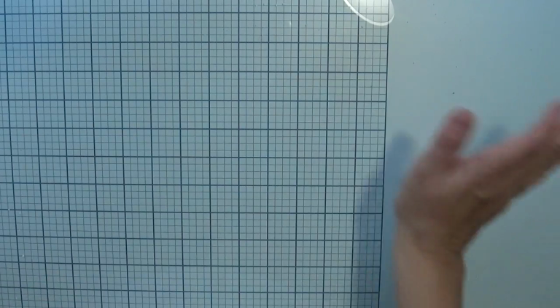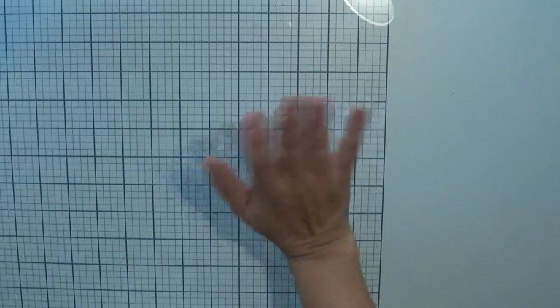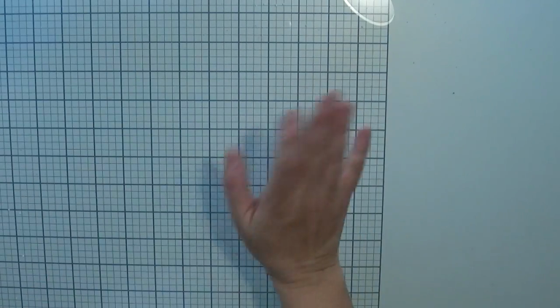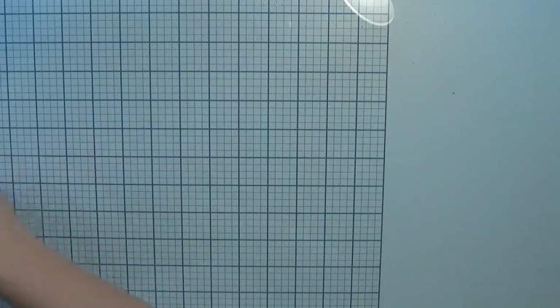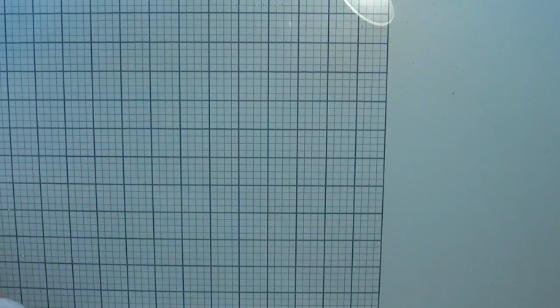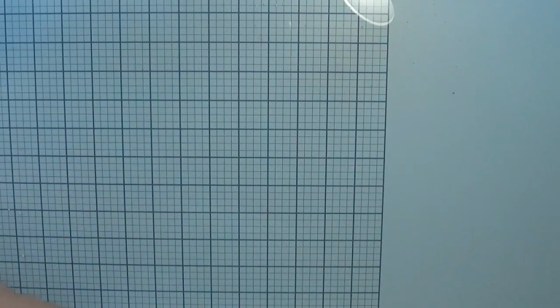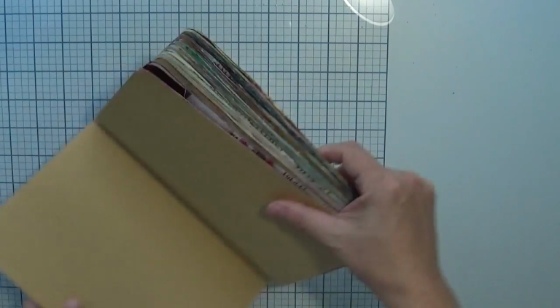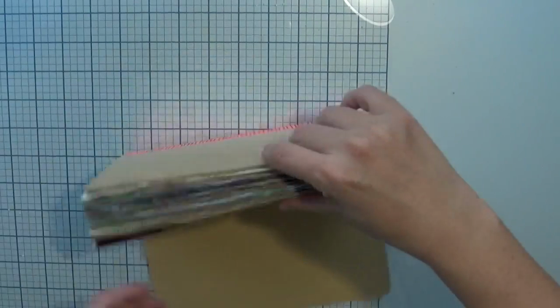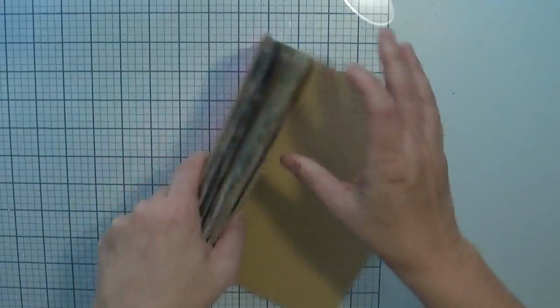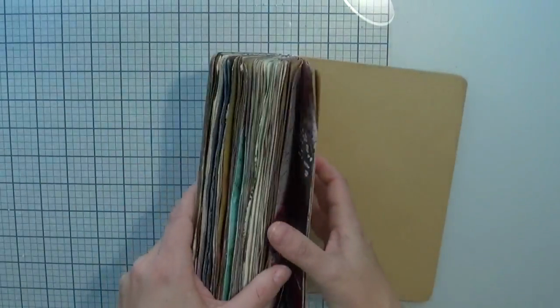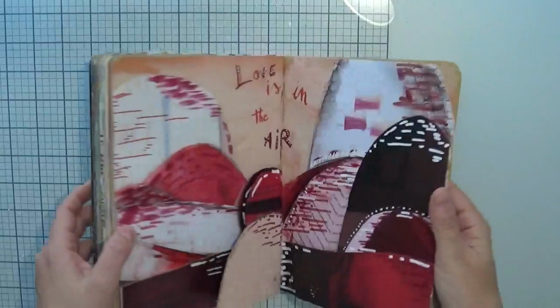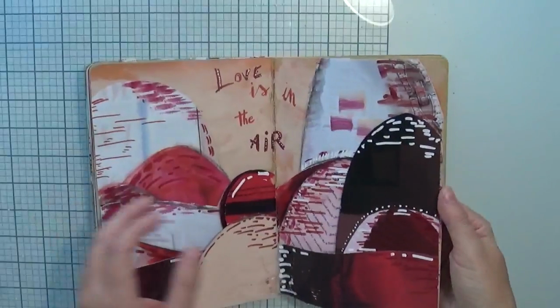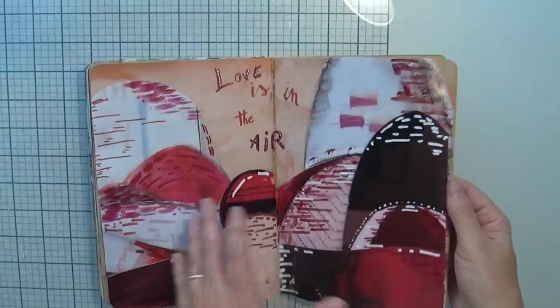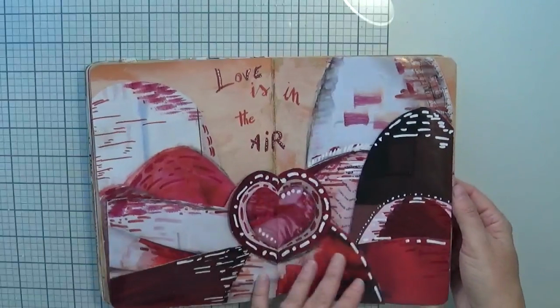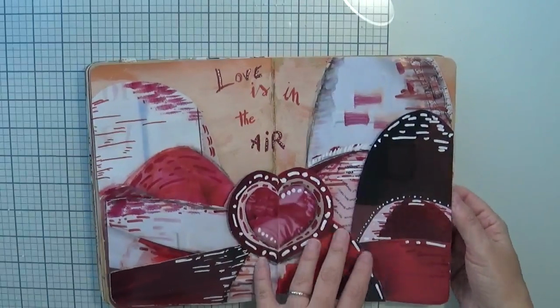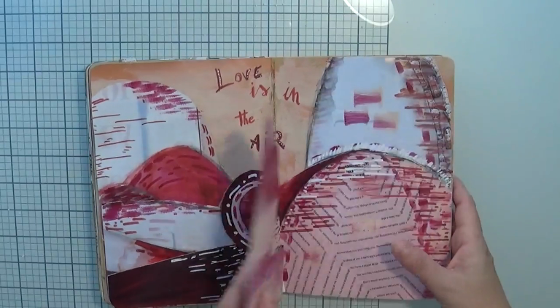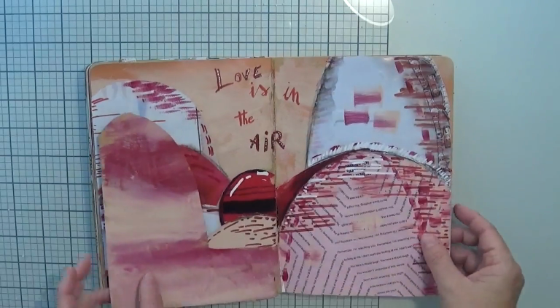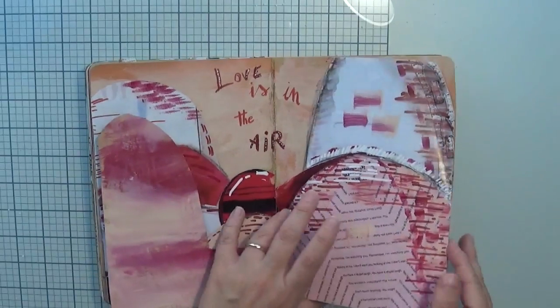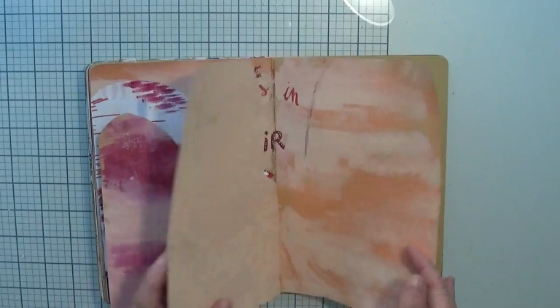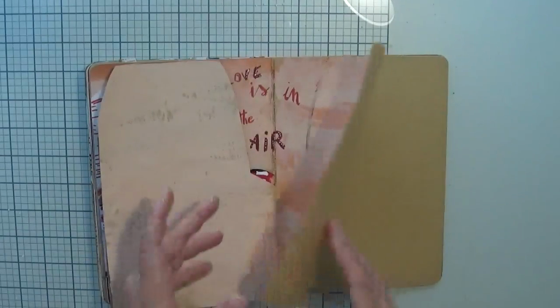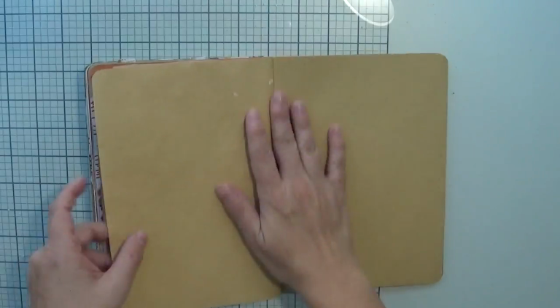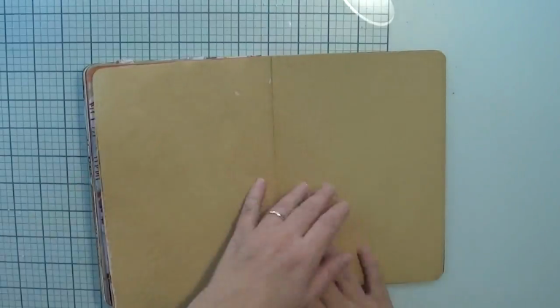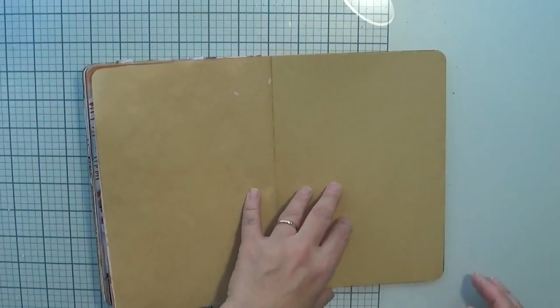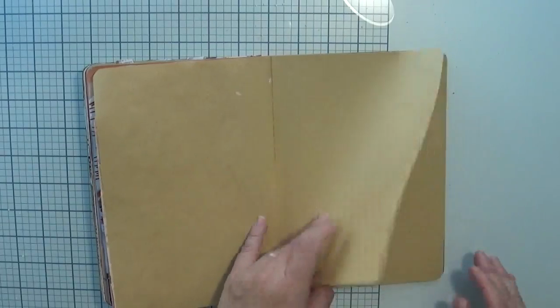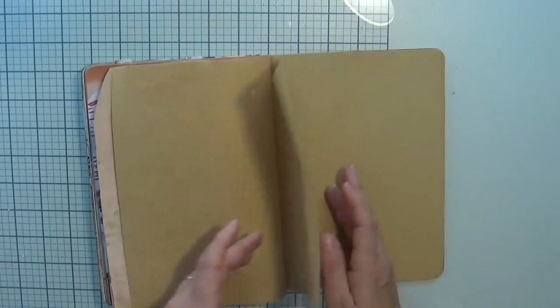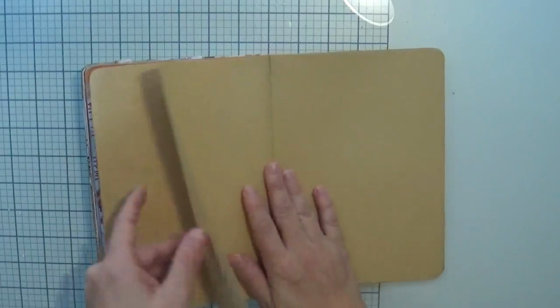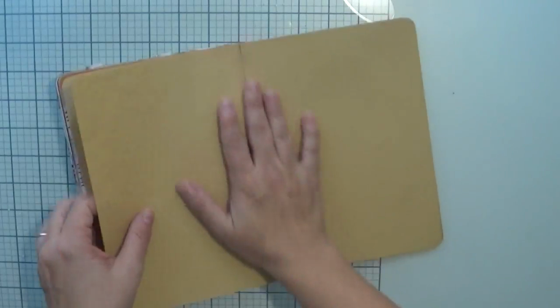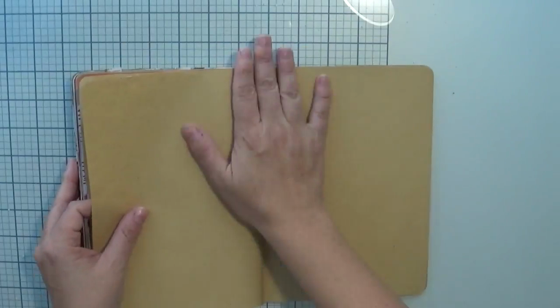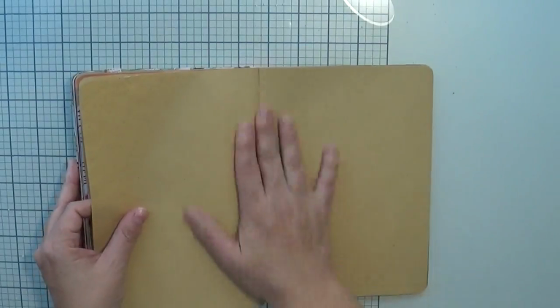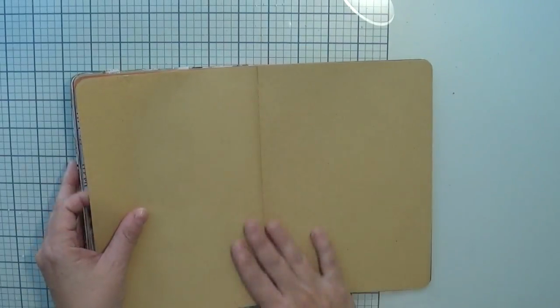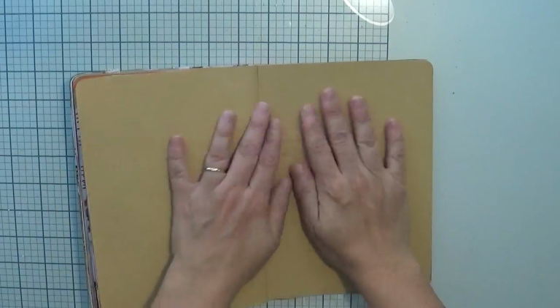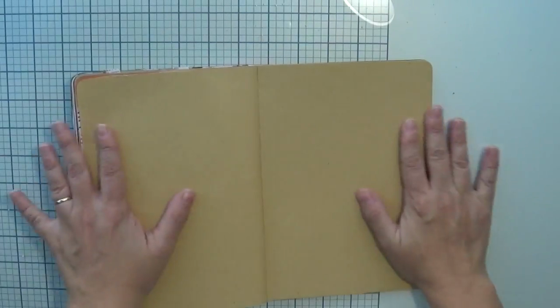Hello crafty friends, Mary here with another journal idea for you. Today we are going to make a carnival scene using some simple magazine cutouts for the composition. Bear with me and let's start directly with the background.